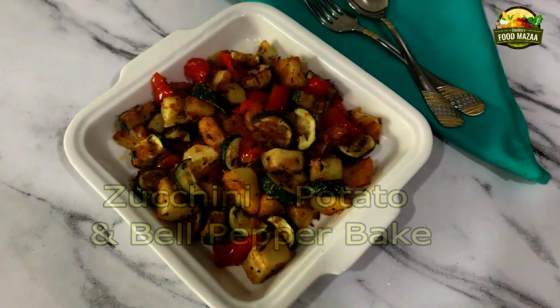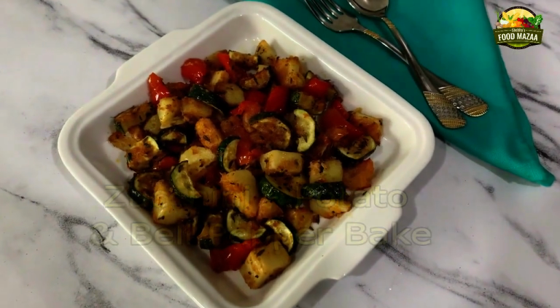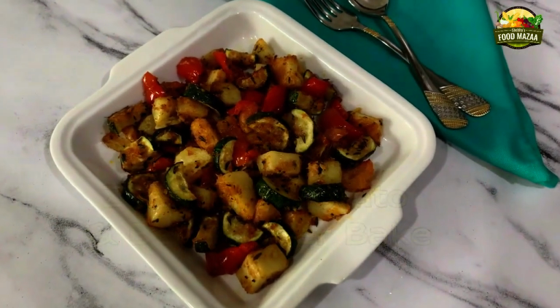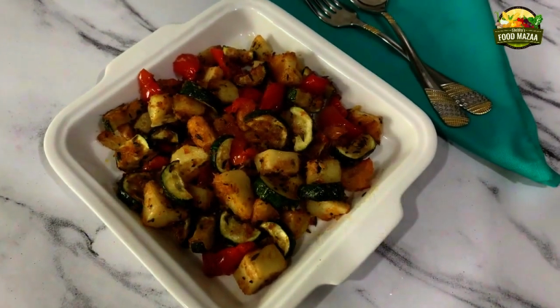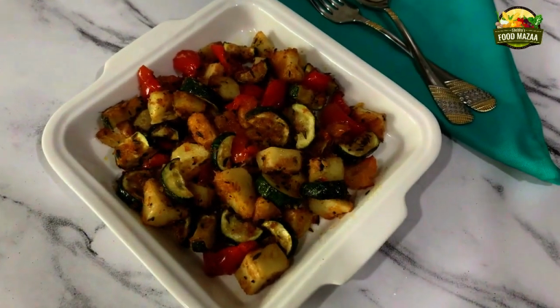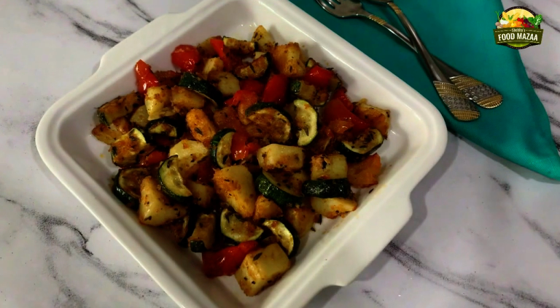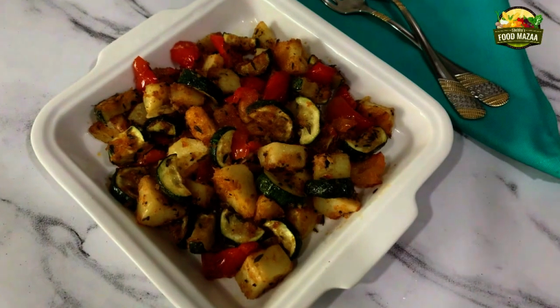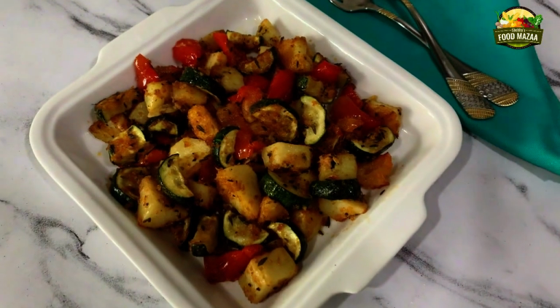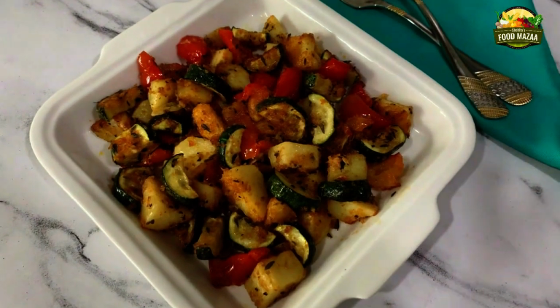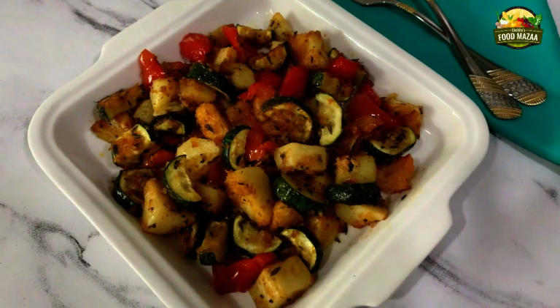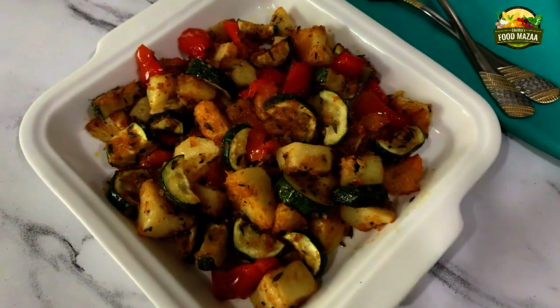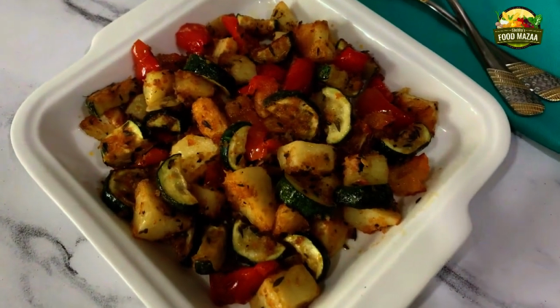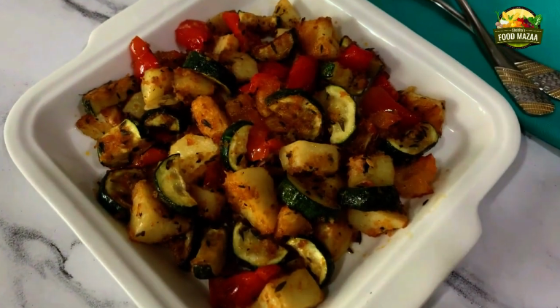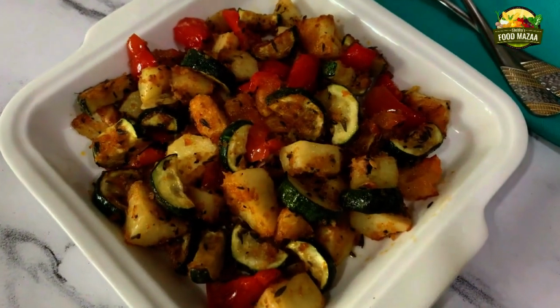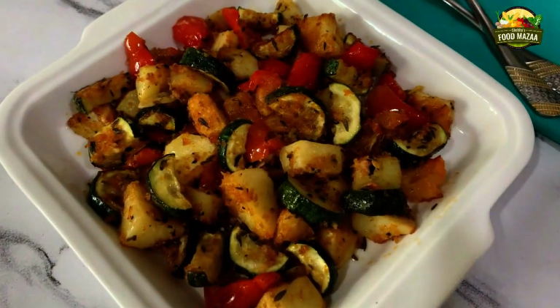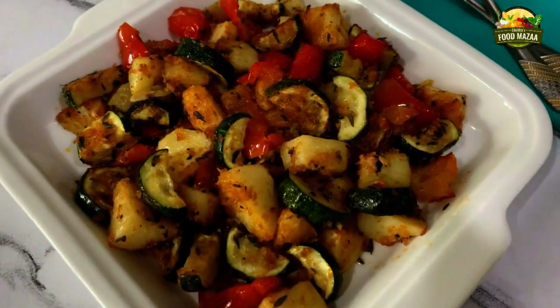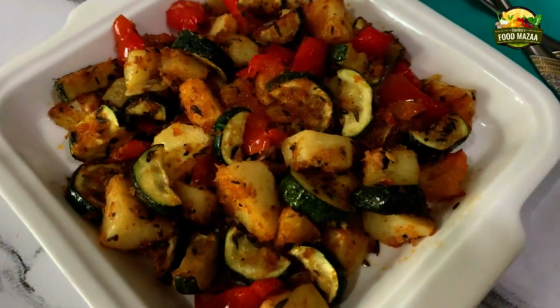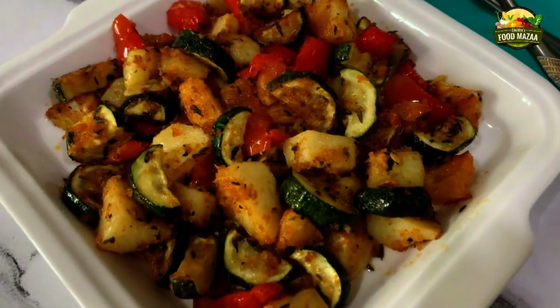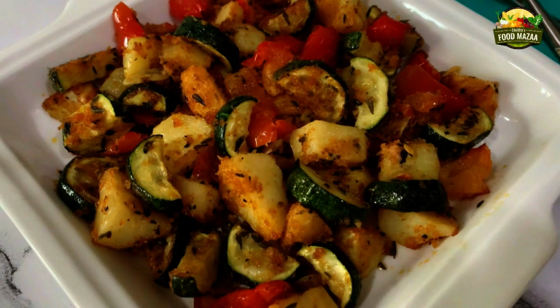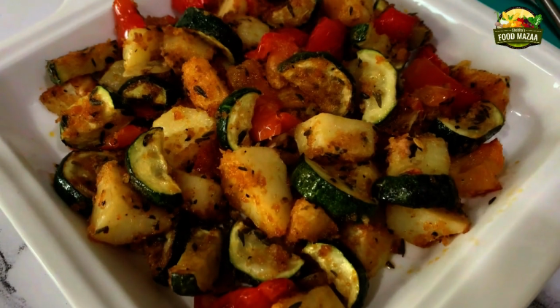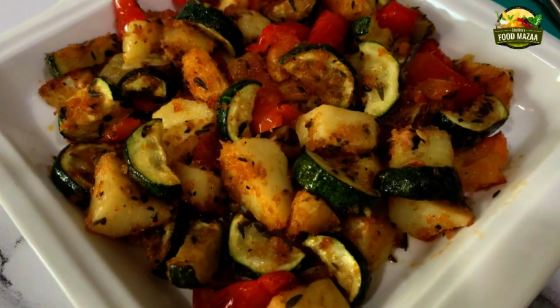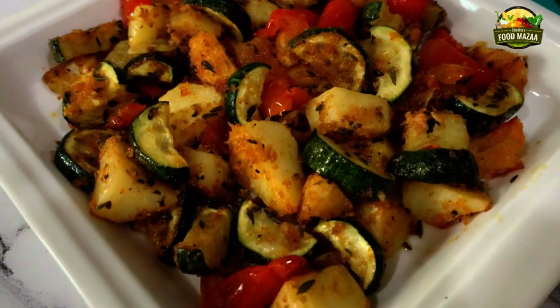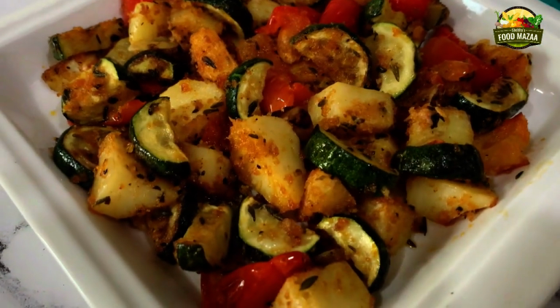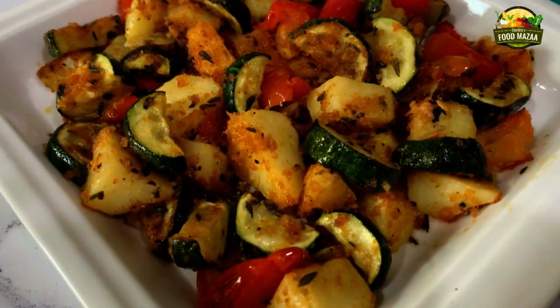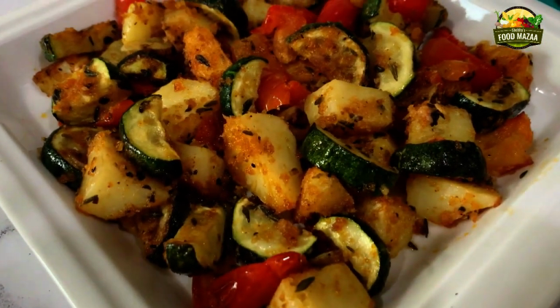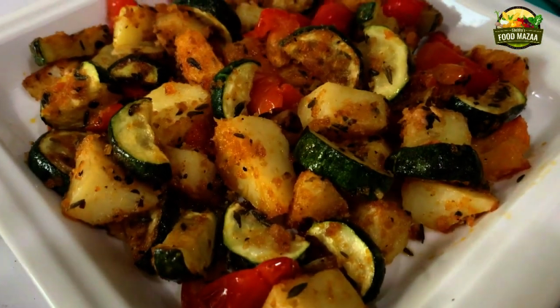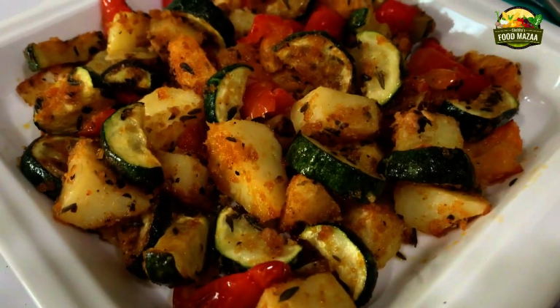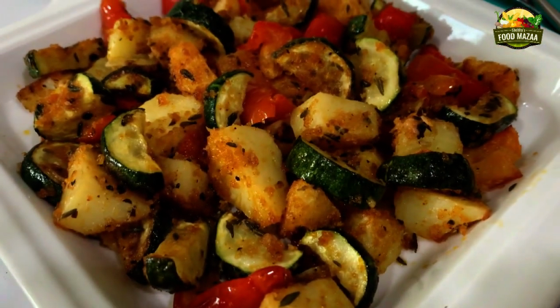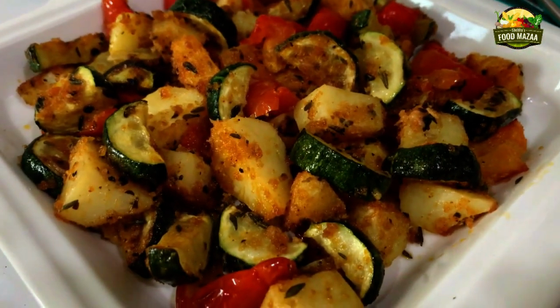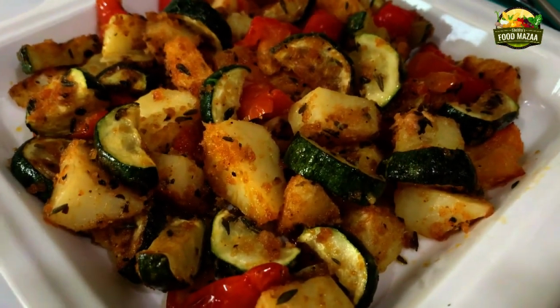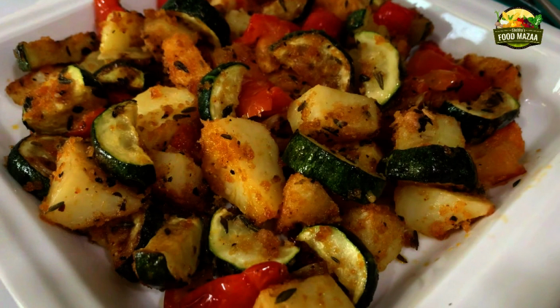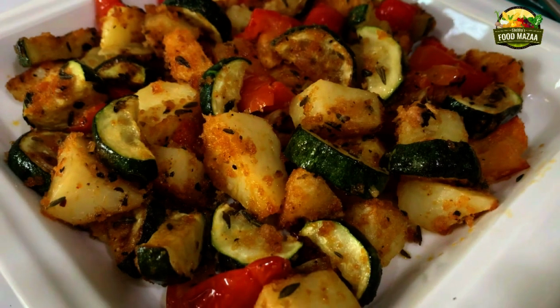This is a very easy side dish that can be prepared with any kind of assorted vegetables and seasonings of your choice. All you have to do is mix everything and bake it. This pairs well with grilled meats.